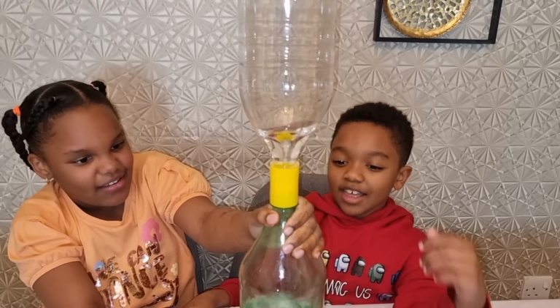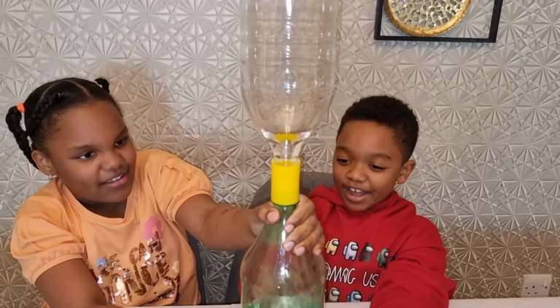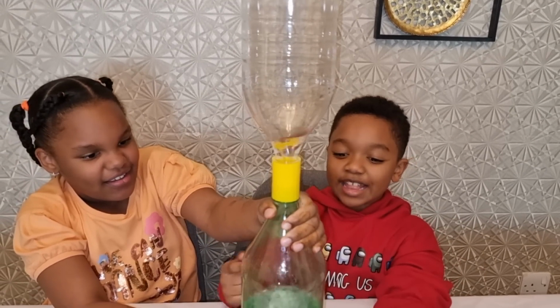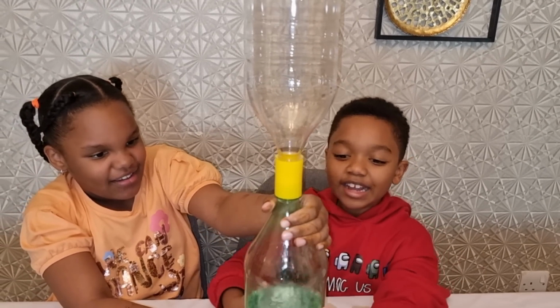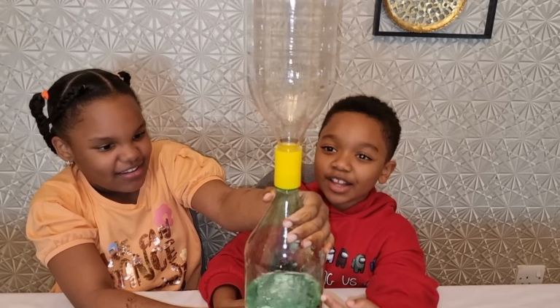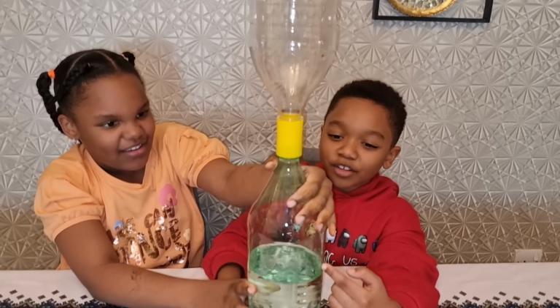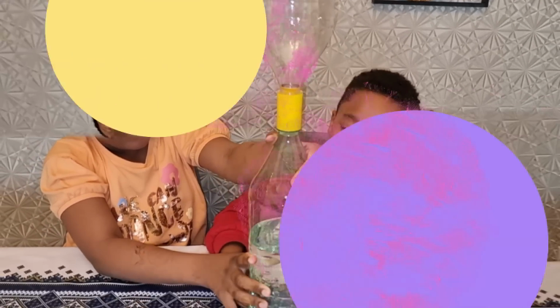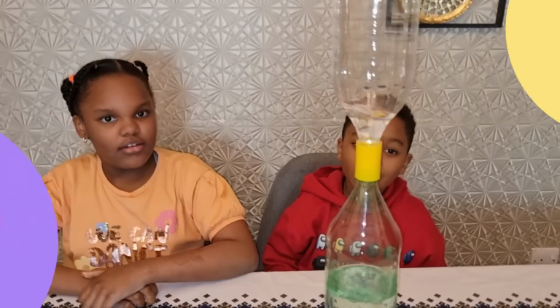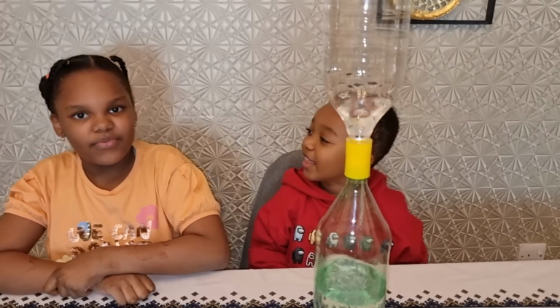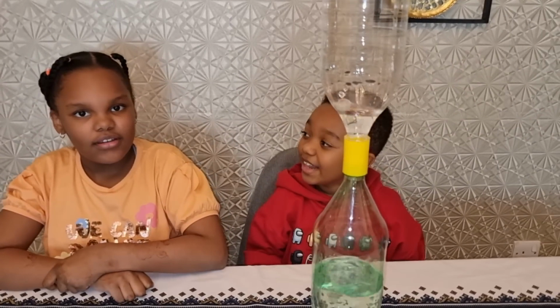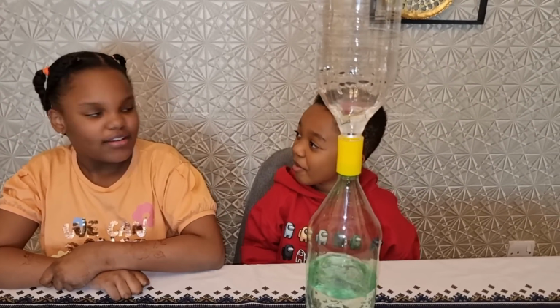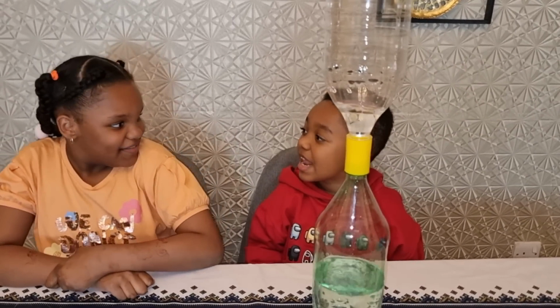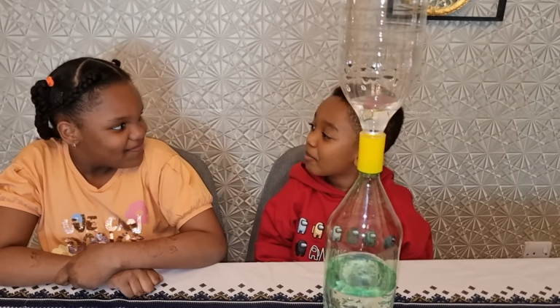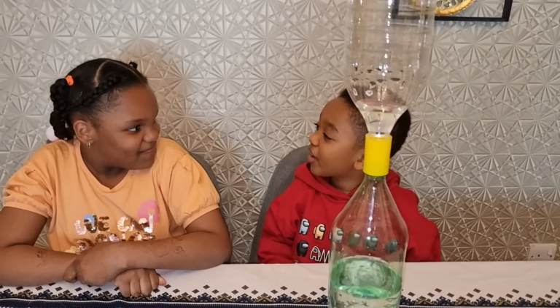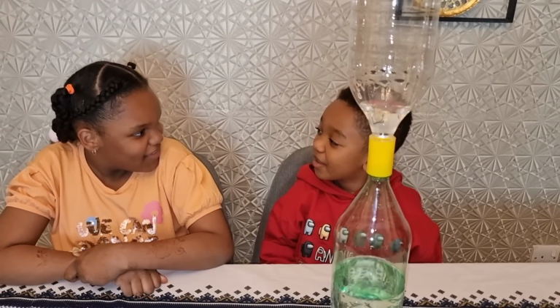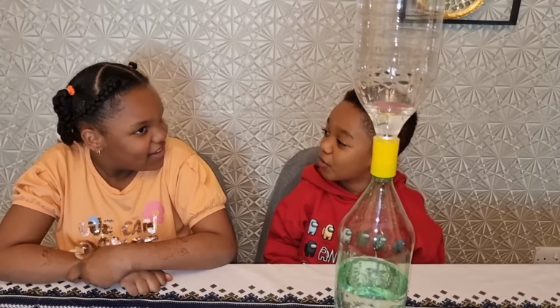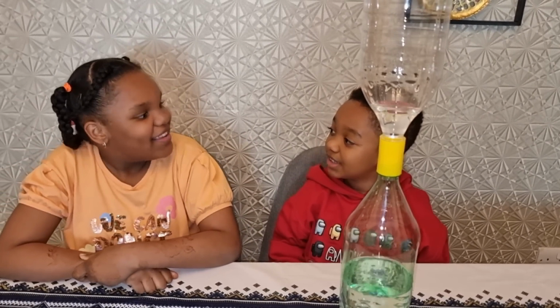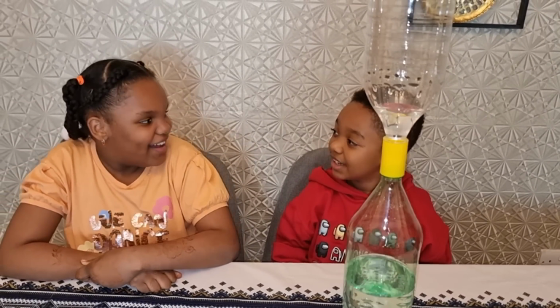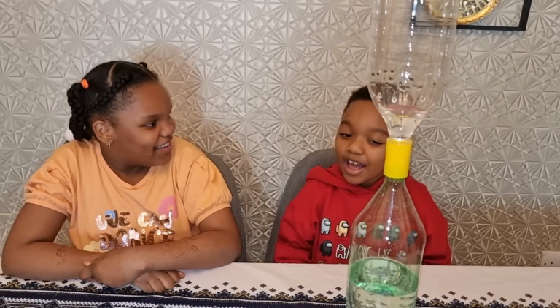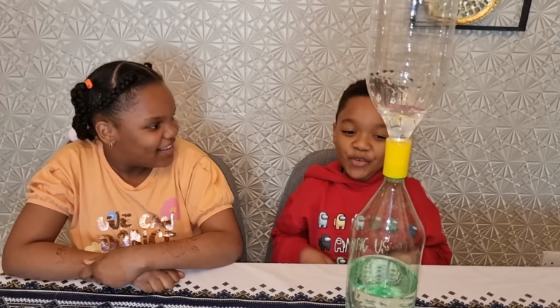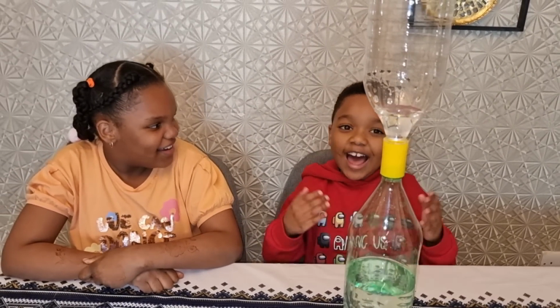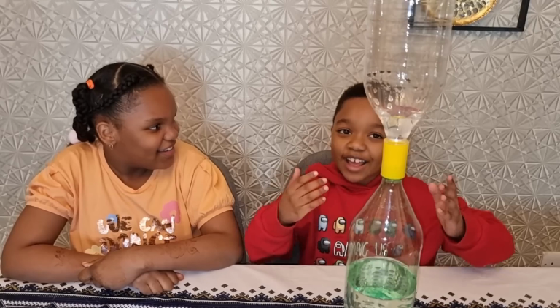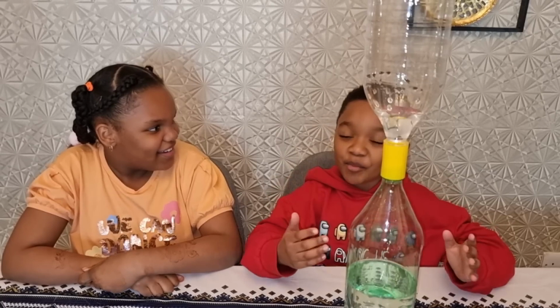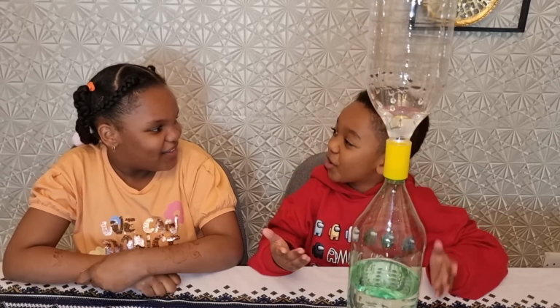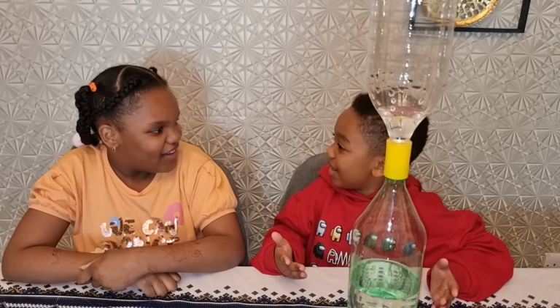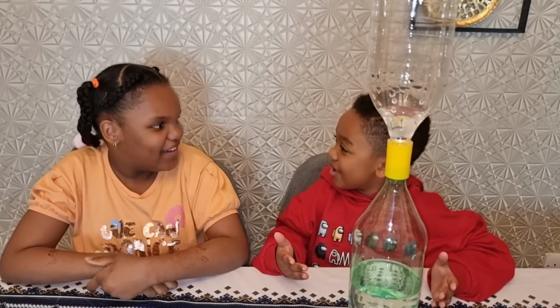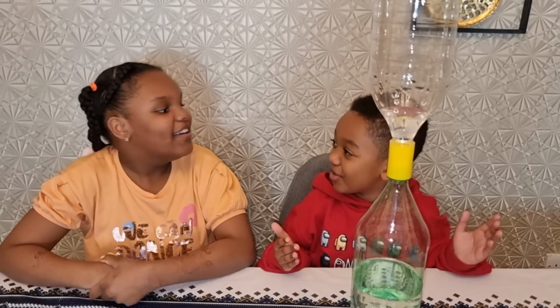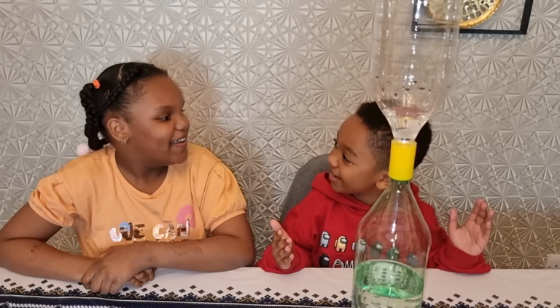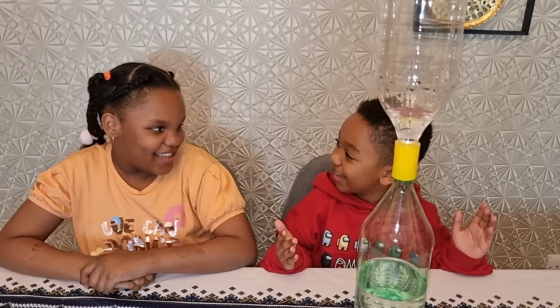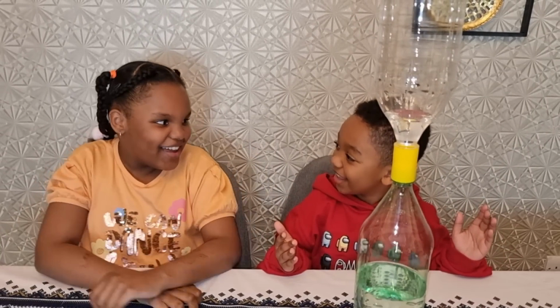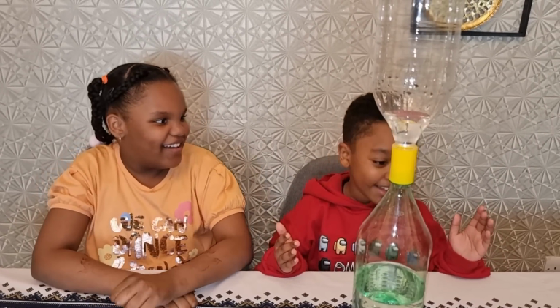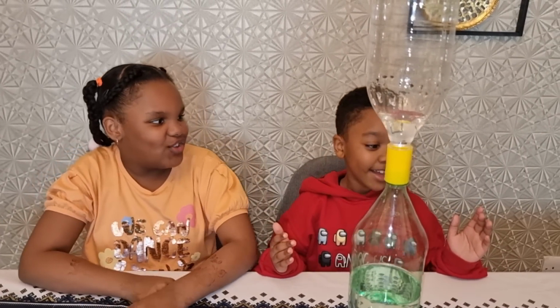Hey guys, down here it looks like a waterfall. Layla, remember the level lamp project that I did for school? Do you want to add some cooking oil into it and see what will happen? Yeah, that's a good idea. Let's try.